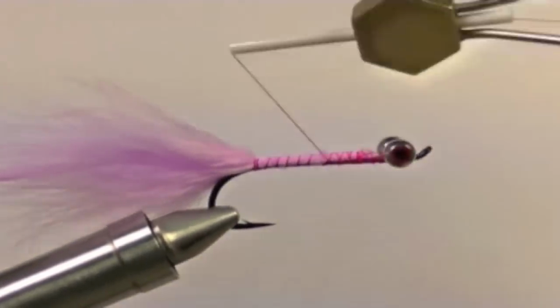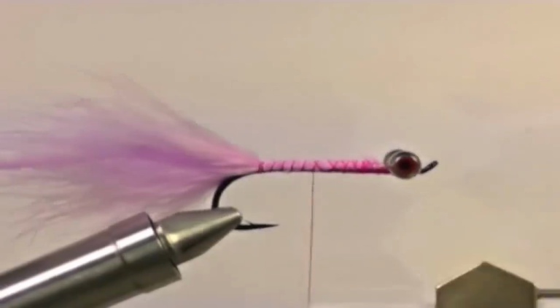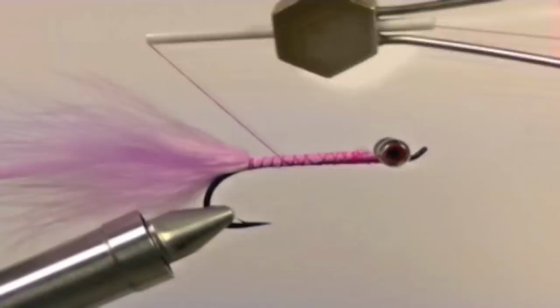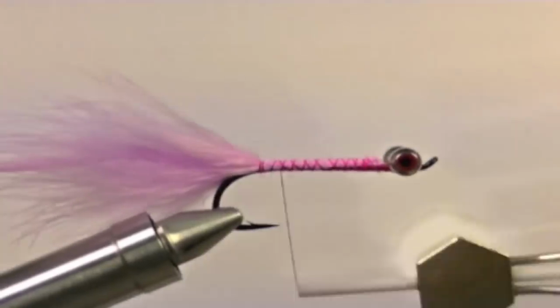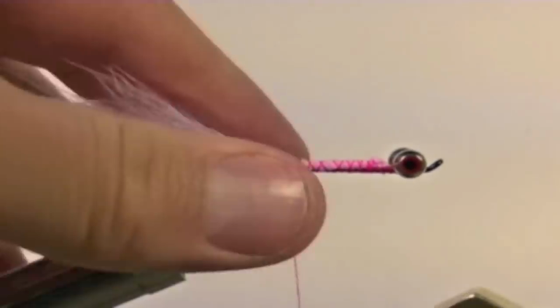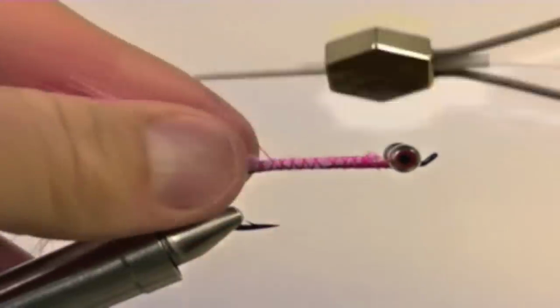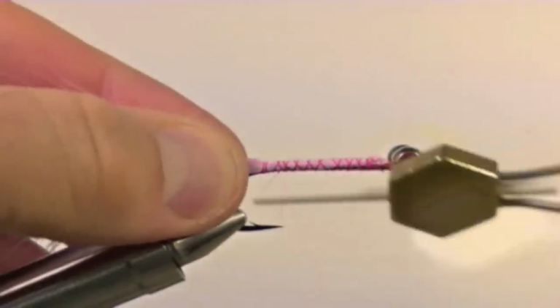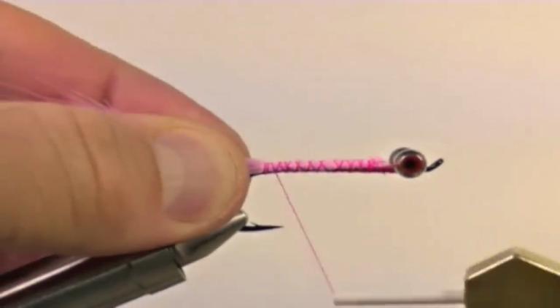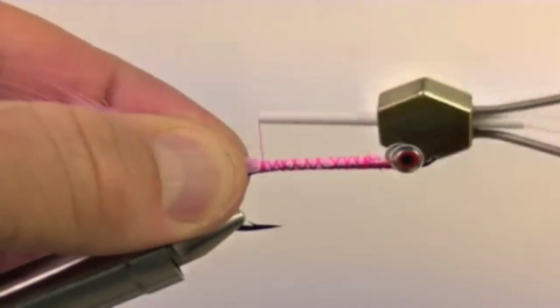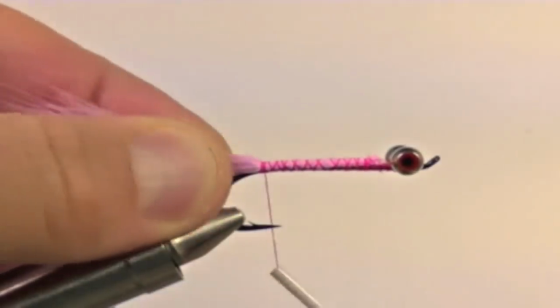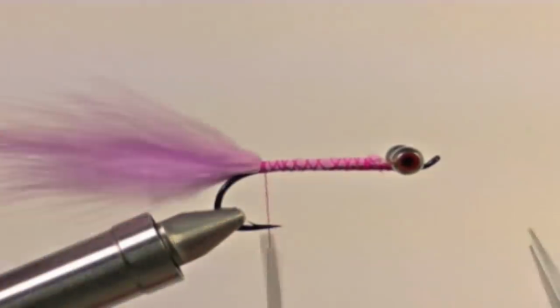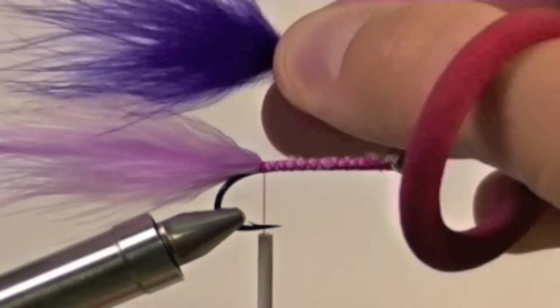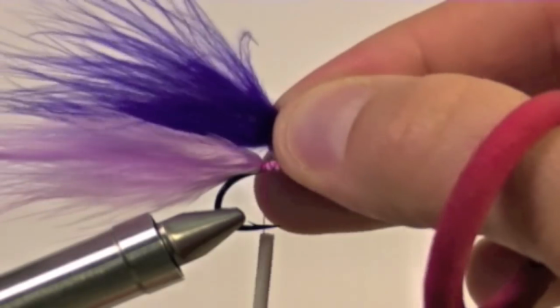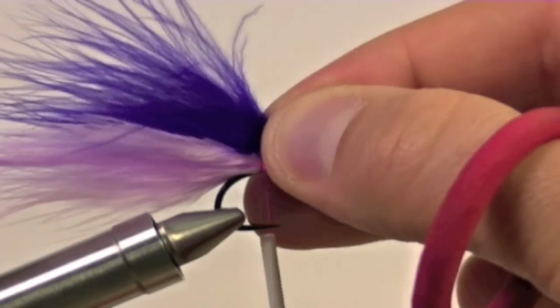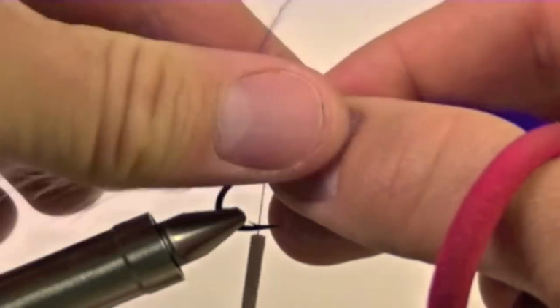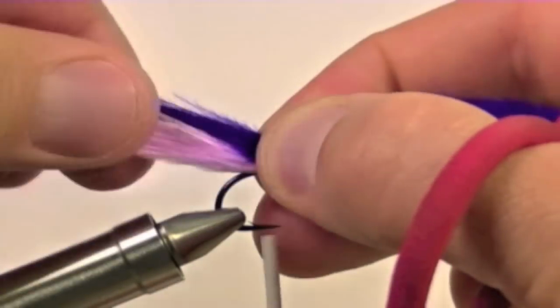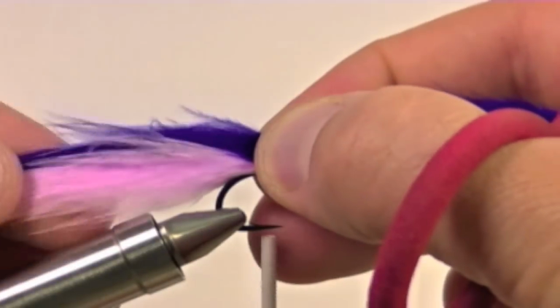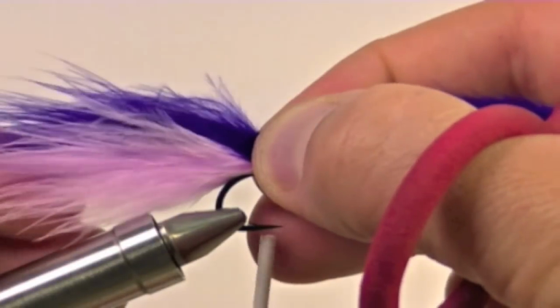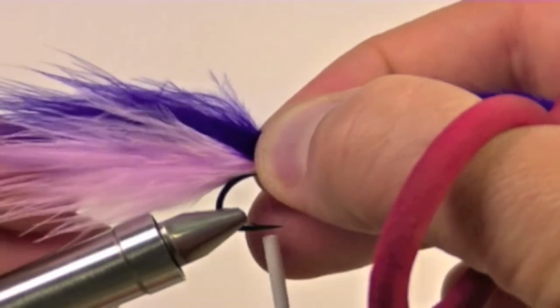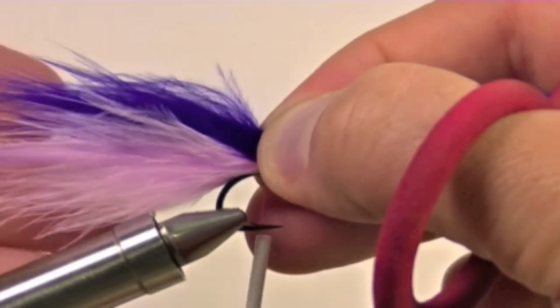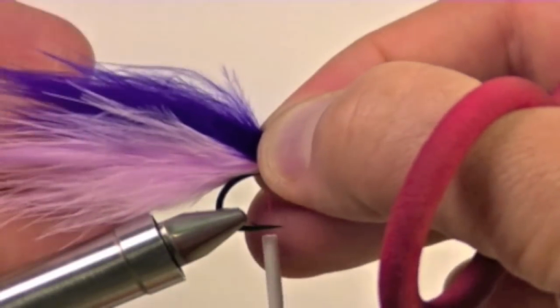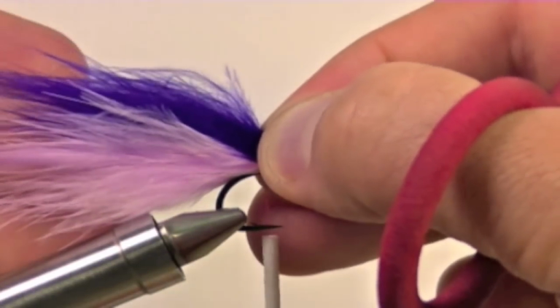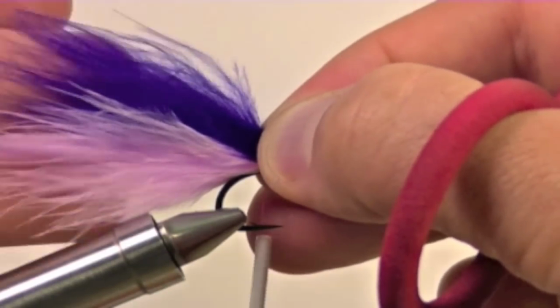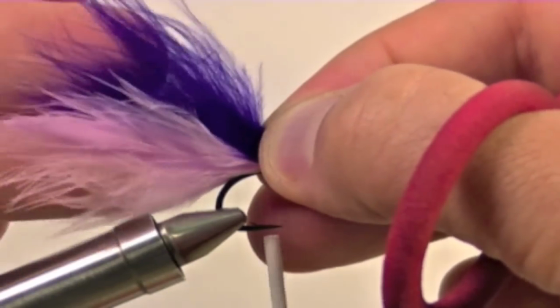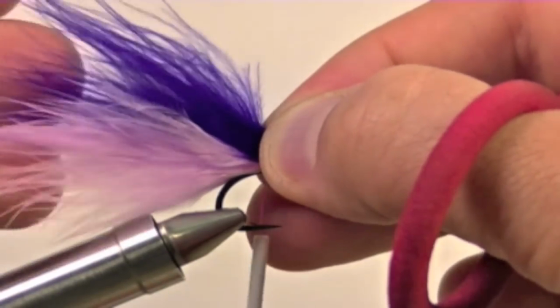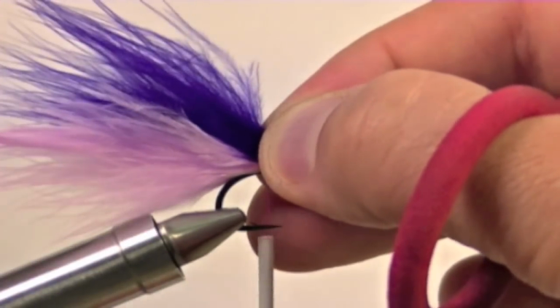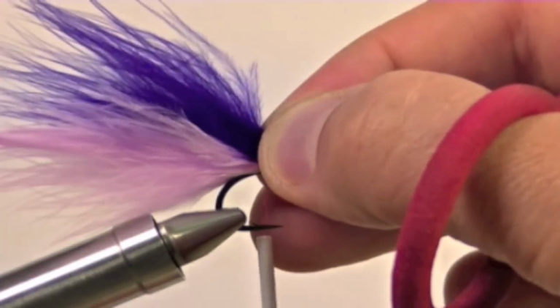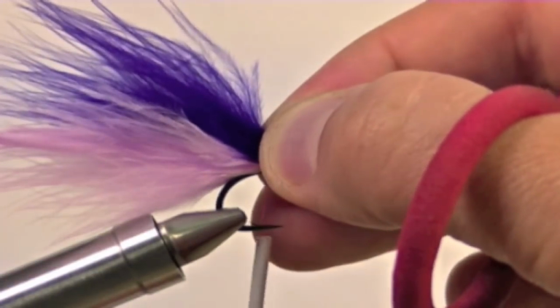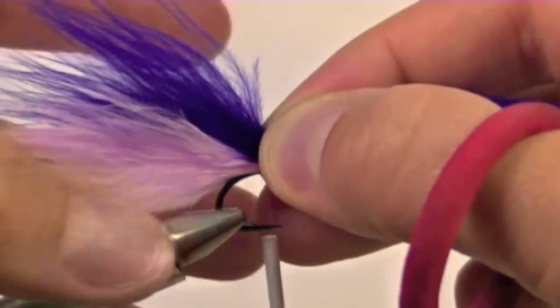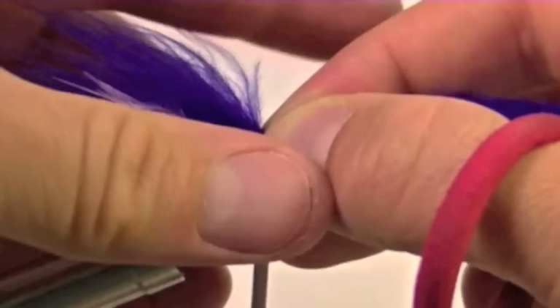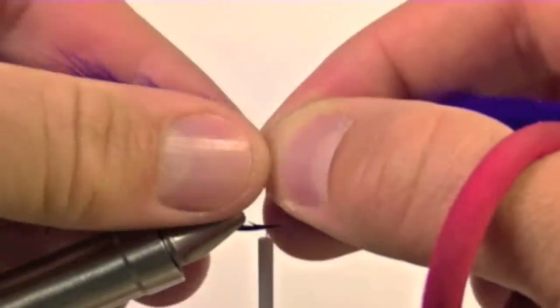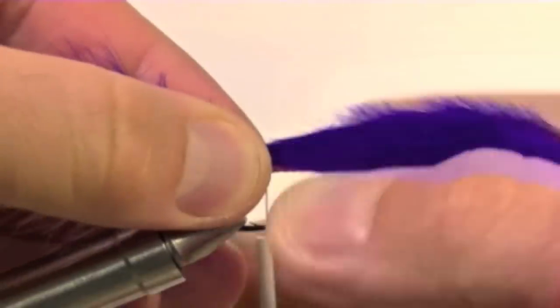This will come in handy later on. Now bring your thread back to the bend of the hook again and we will add a second clump of purple marabou and repeat what we did previously with the pink.